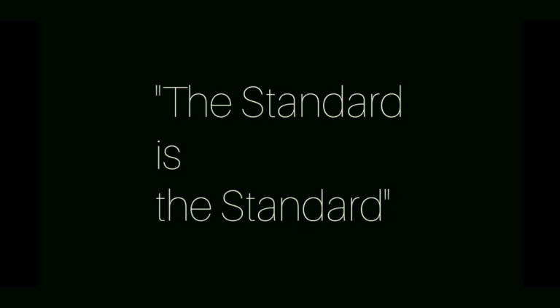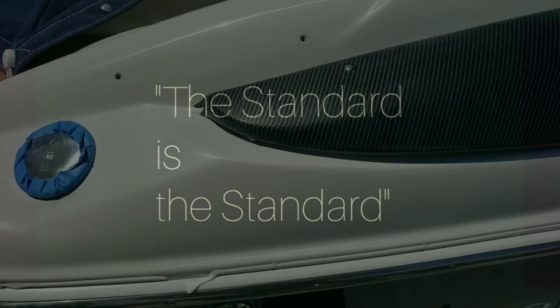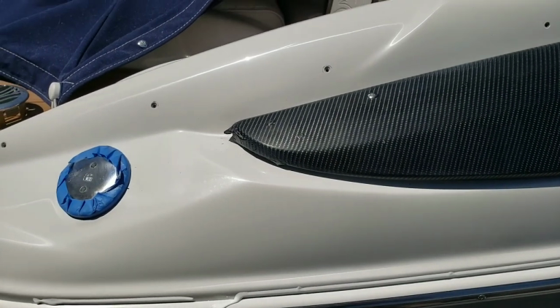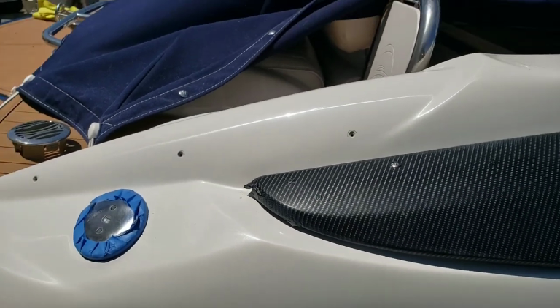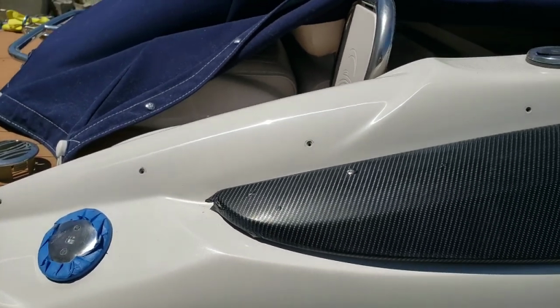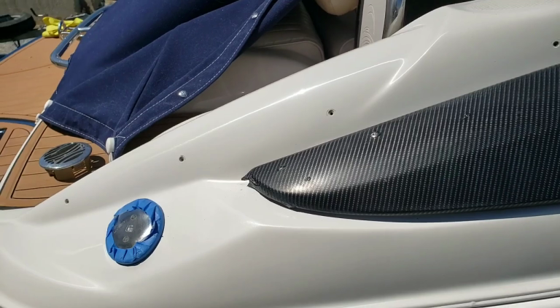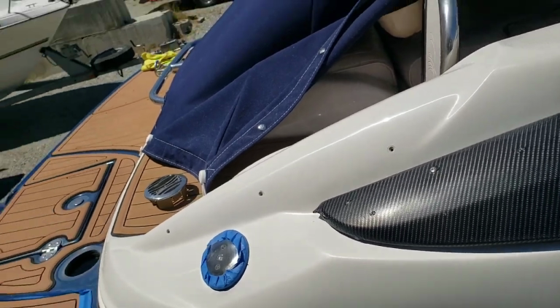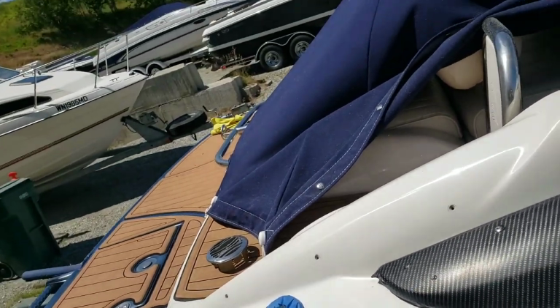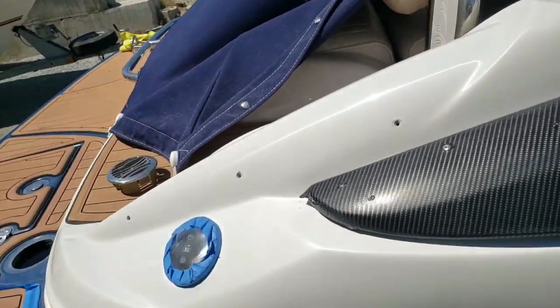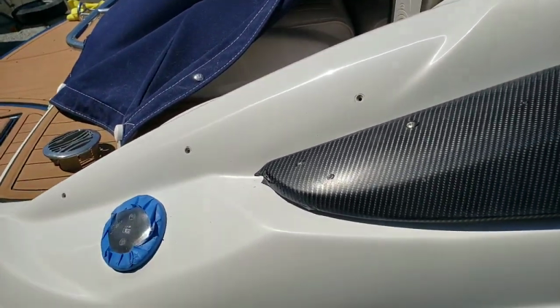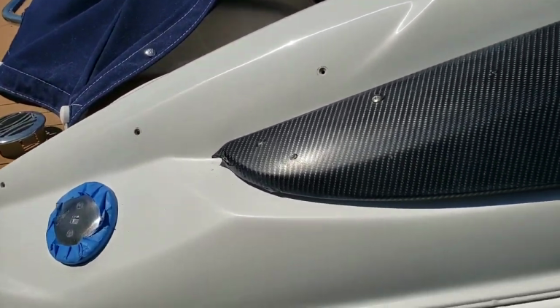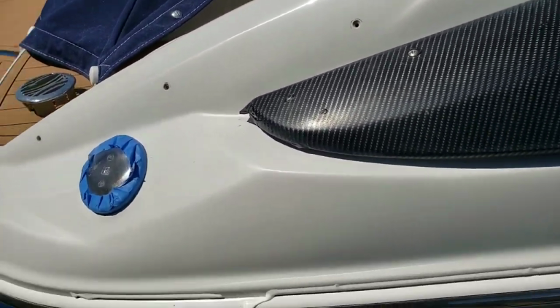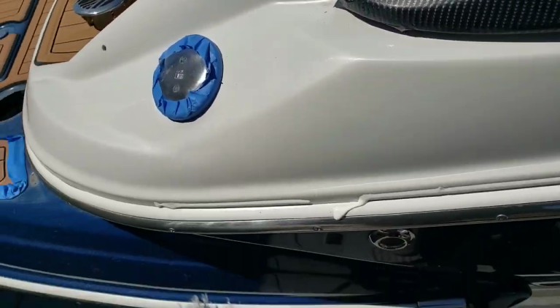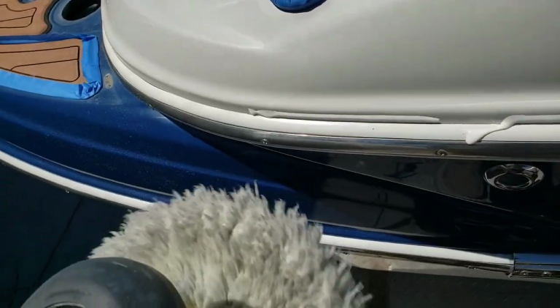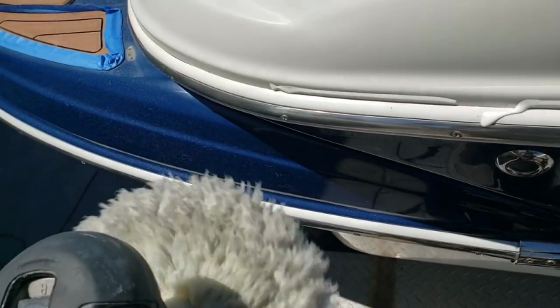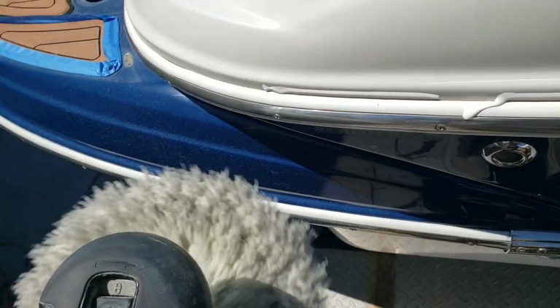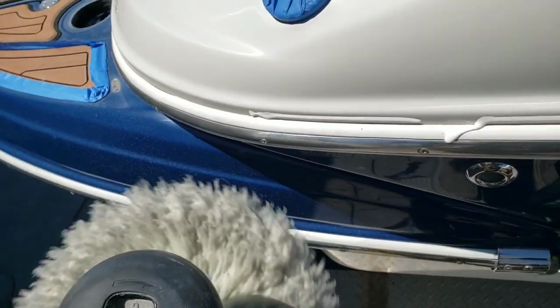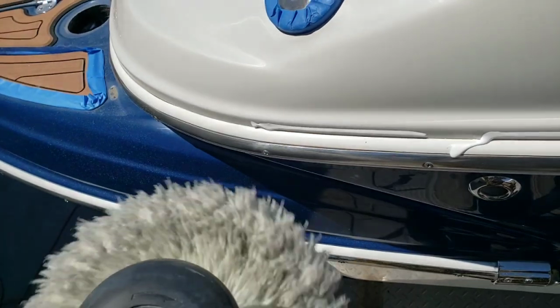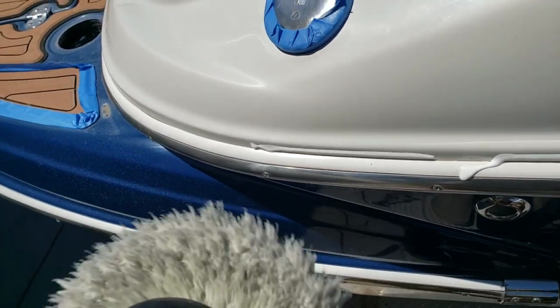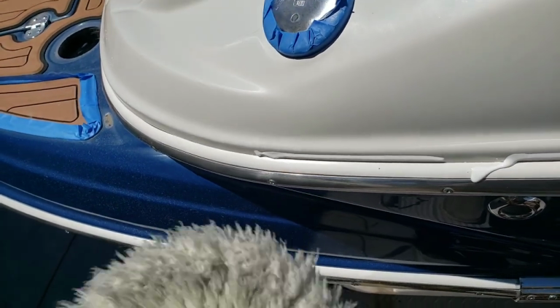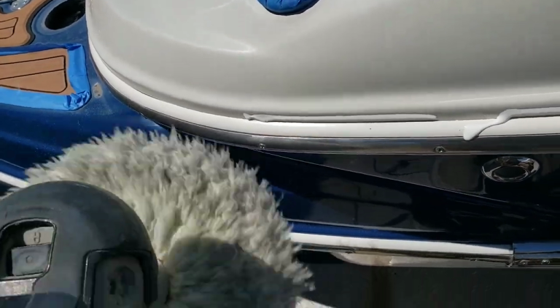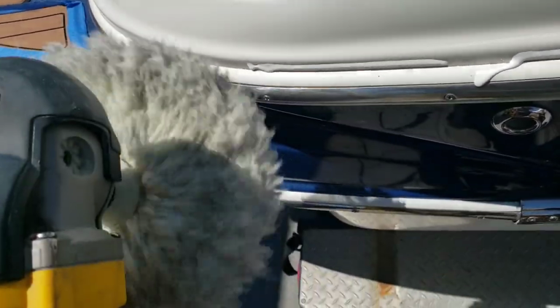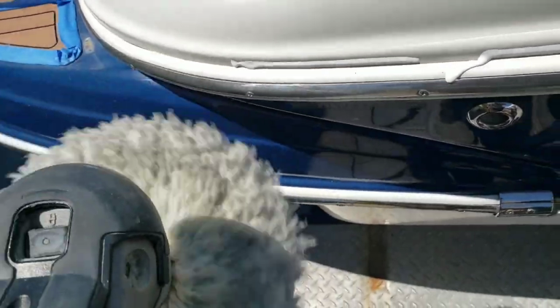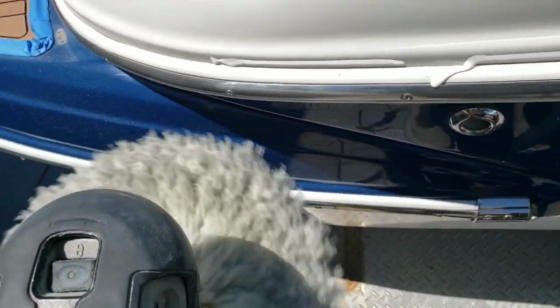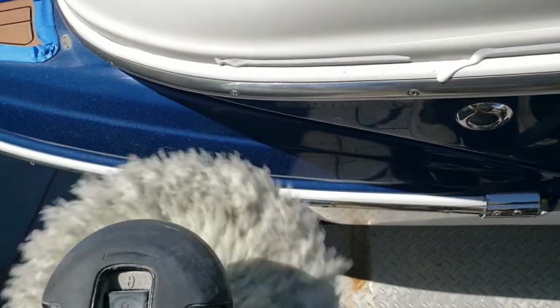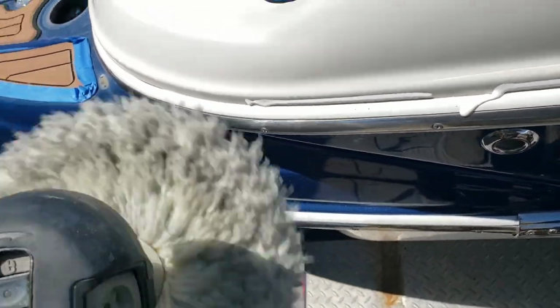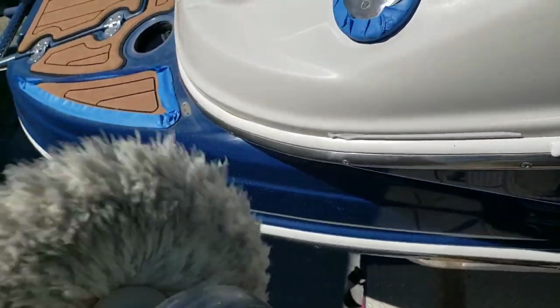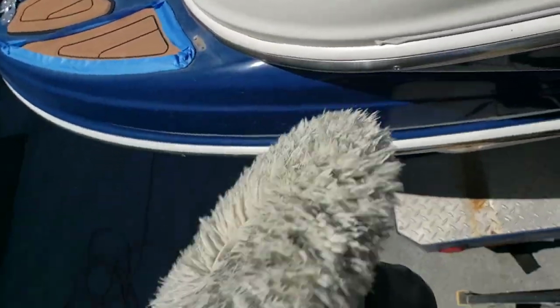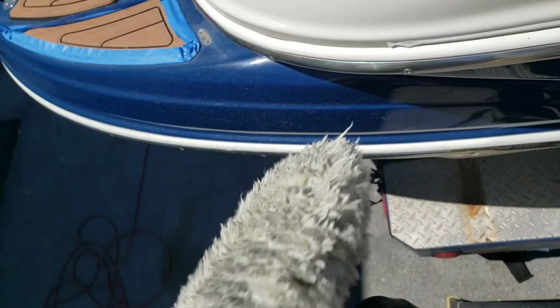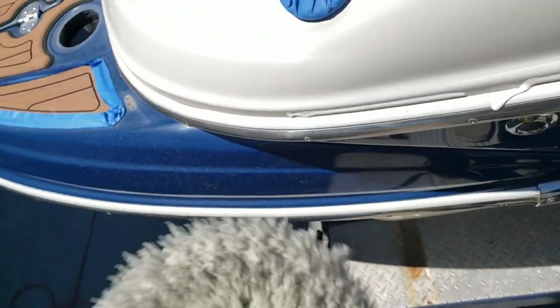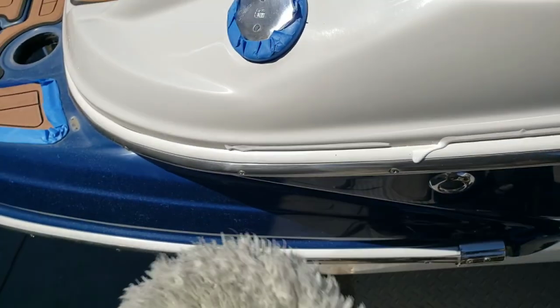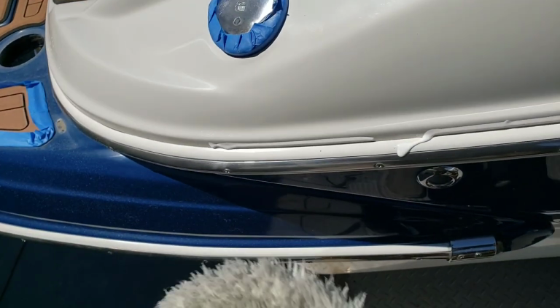Welcome back, boat rats. I'm going to show you a more effective way to use your compound. Your wheel spins clockwise from the top to the right, at least in this configuration. Upside down, it's the opposite, but you'll figure that out.